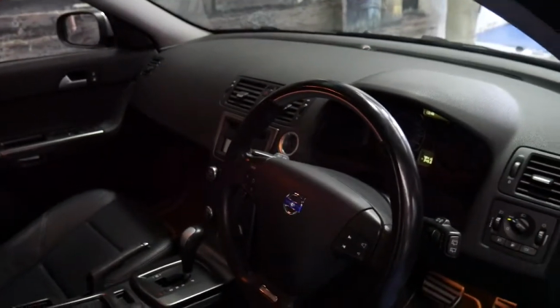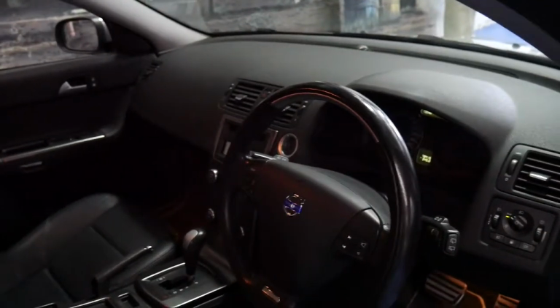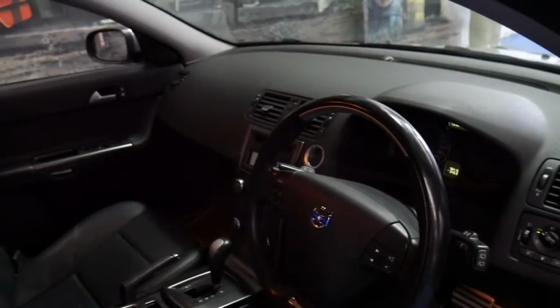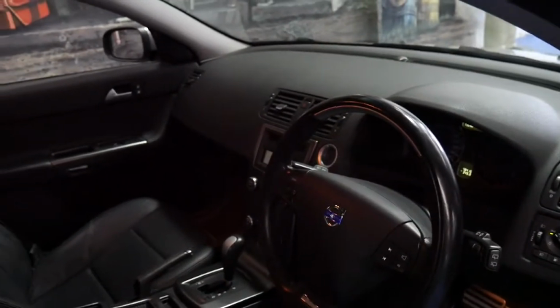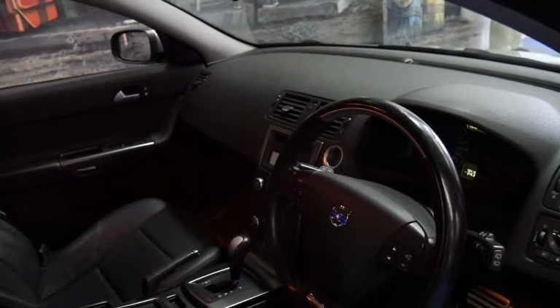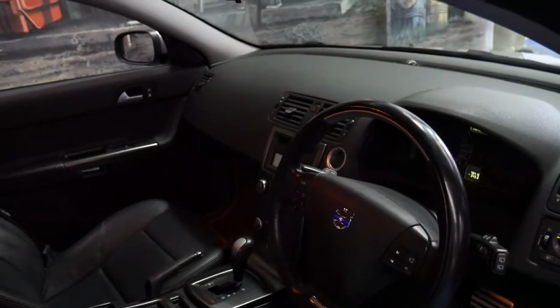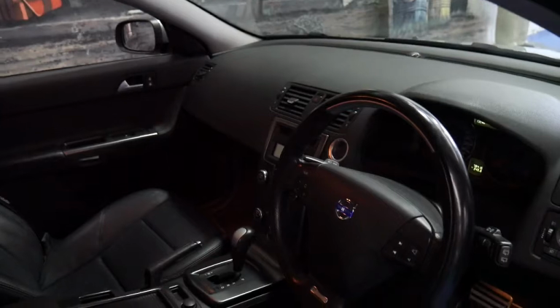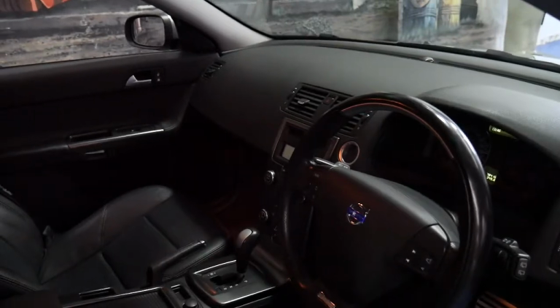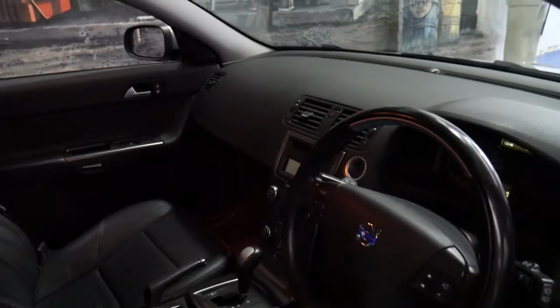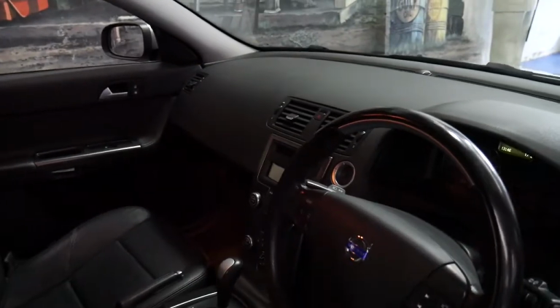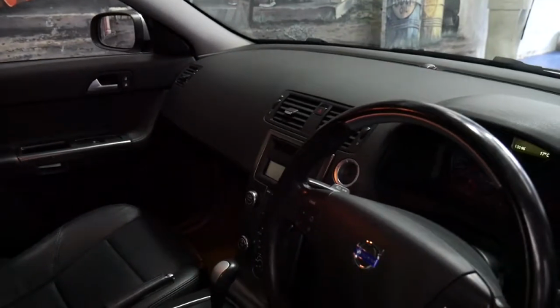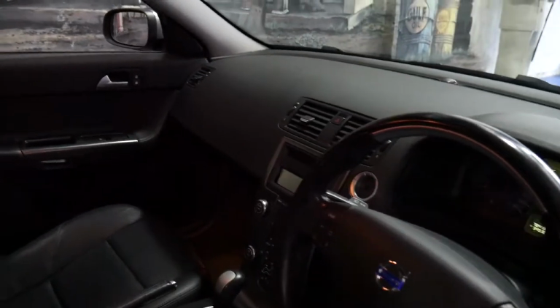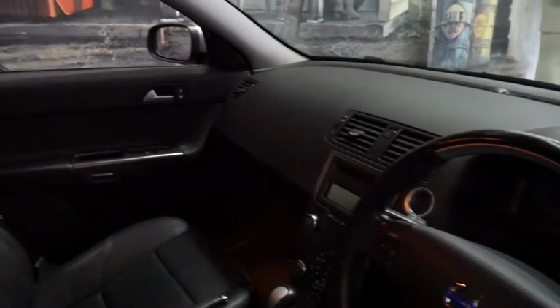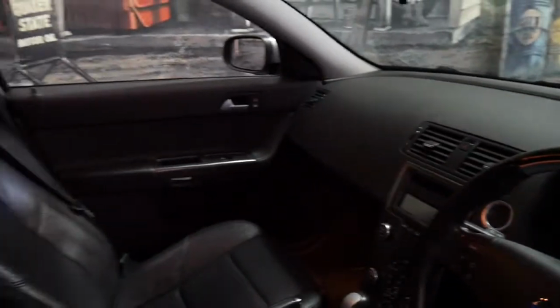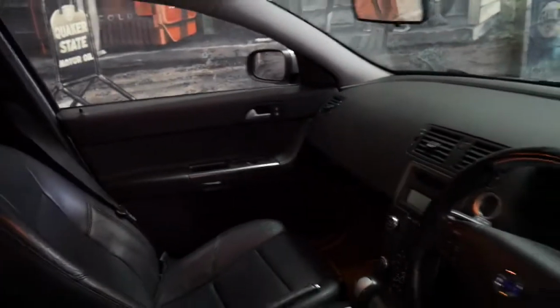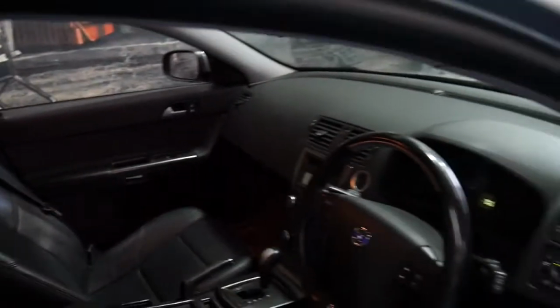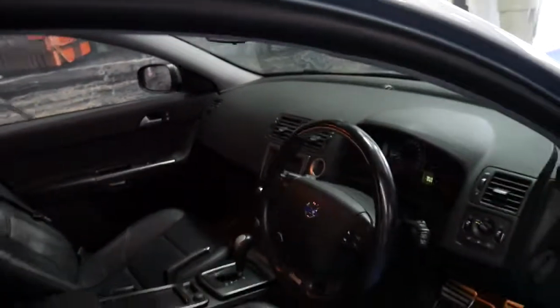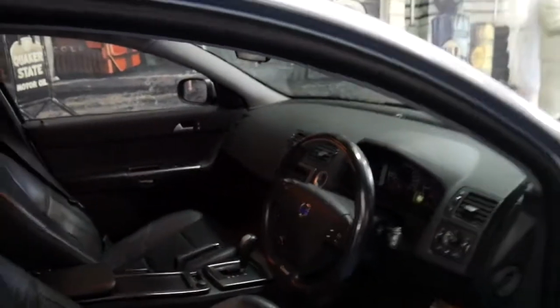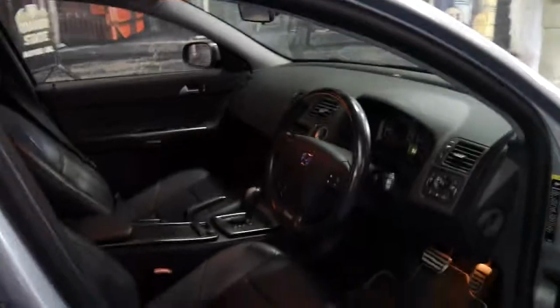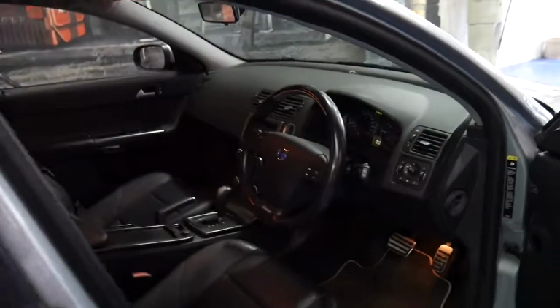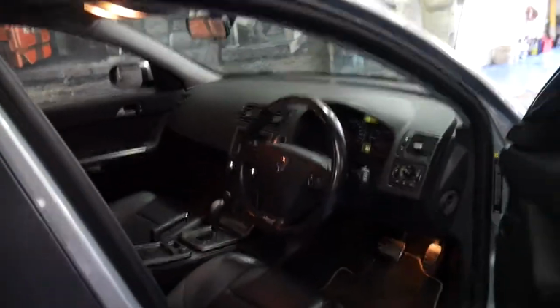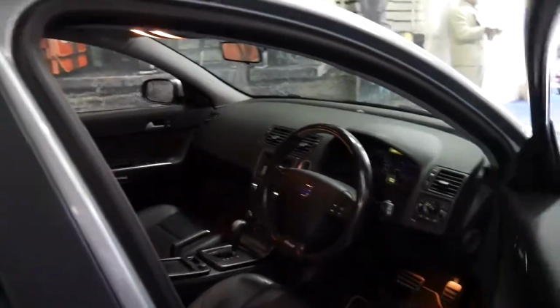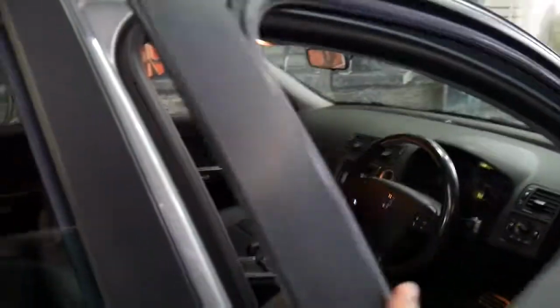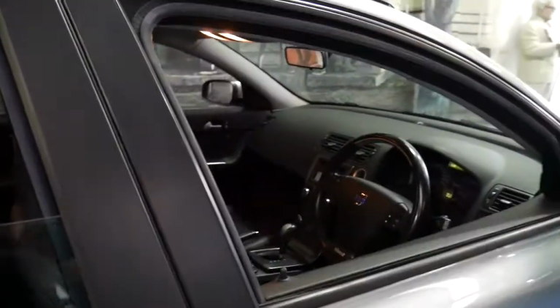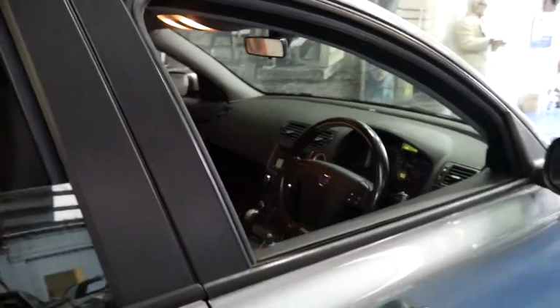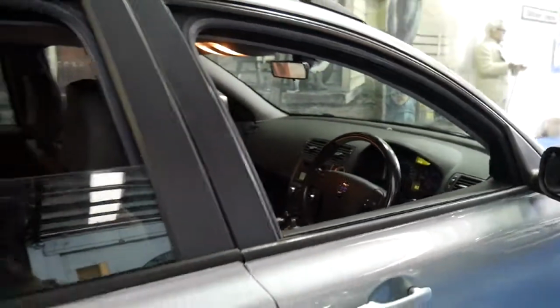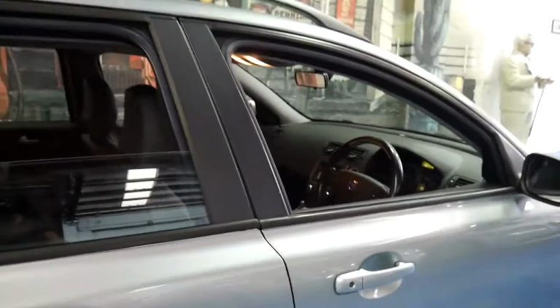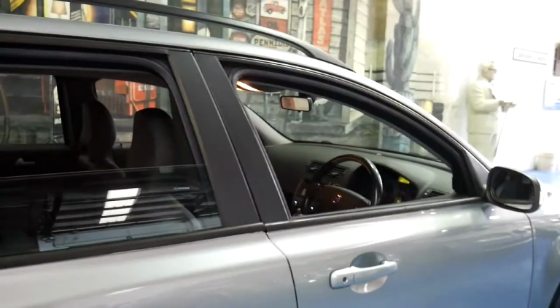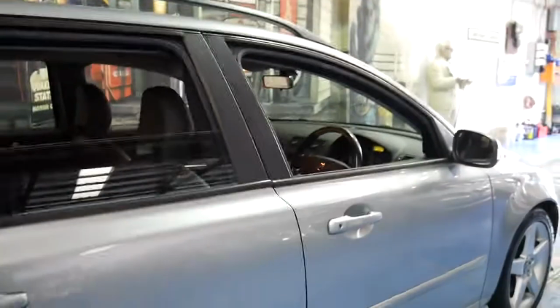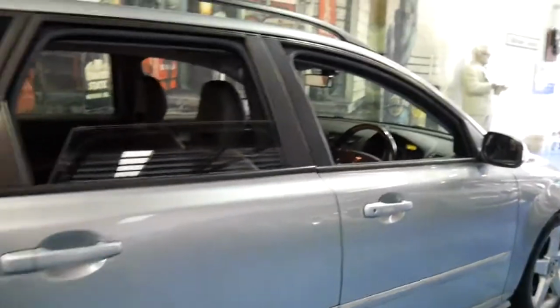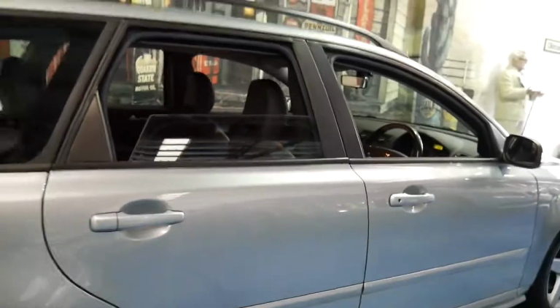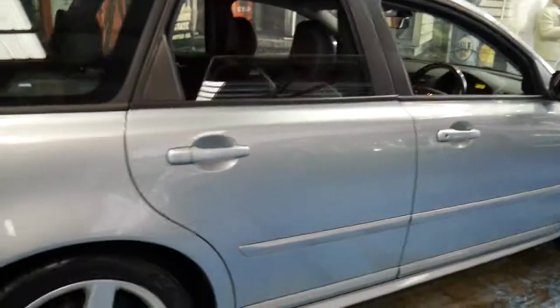It's fully automatic and these Volvos are so reliable. The 2.4 litre petrol engine is a very good motor — it's used in quite a few different Volvos.